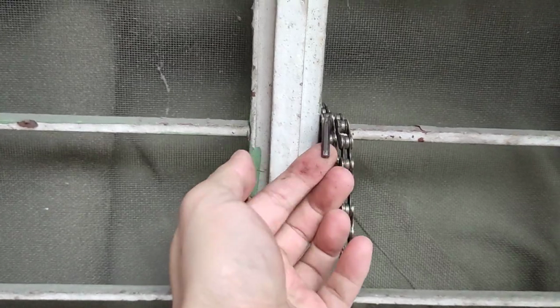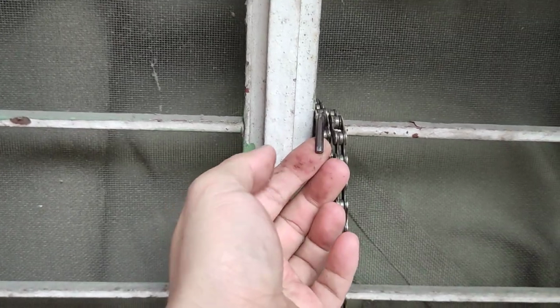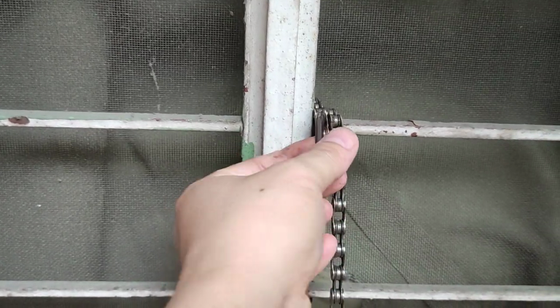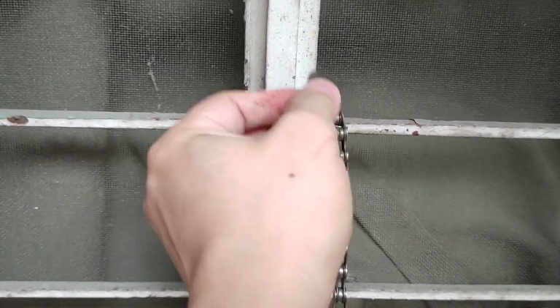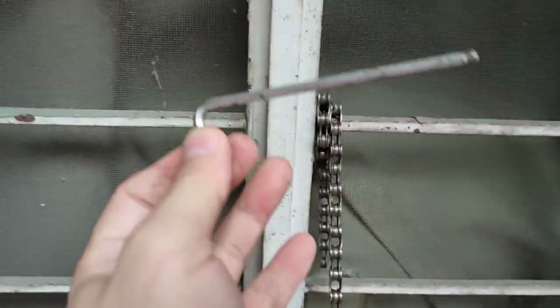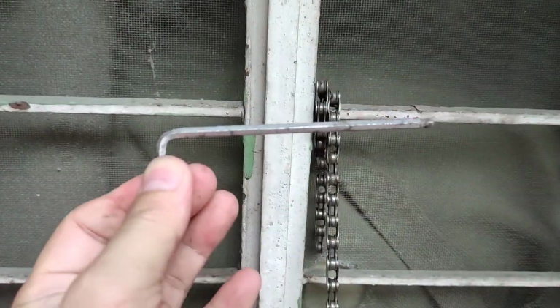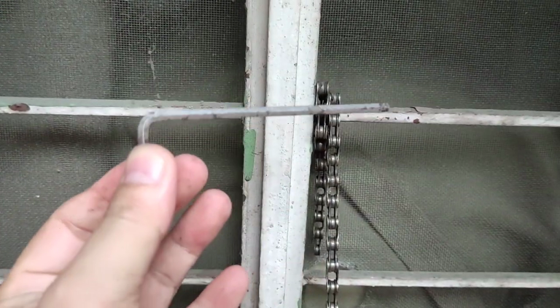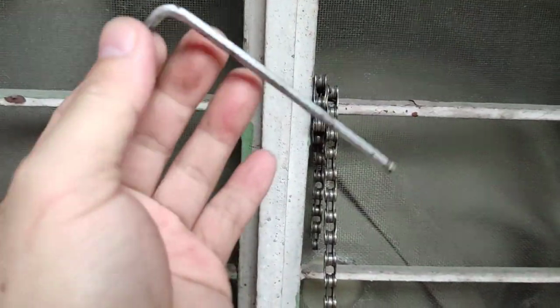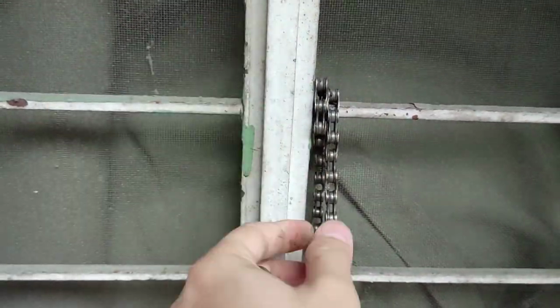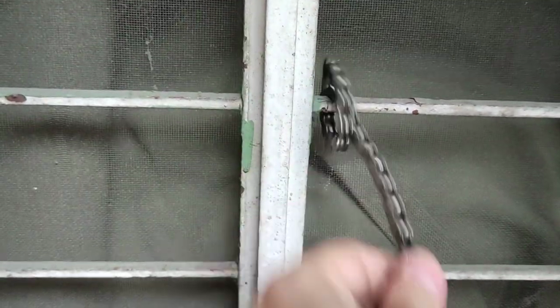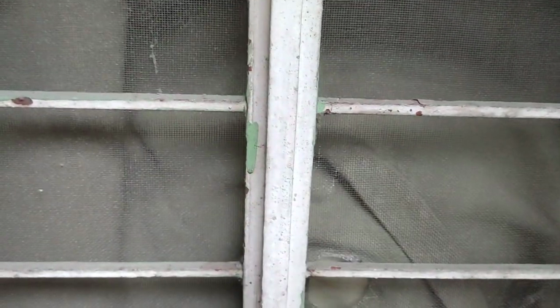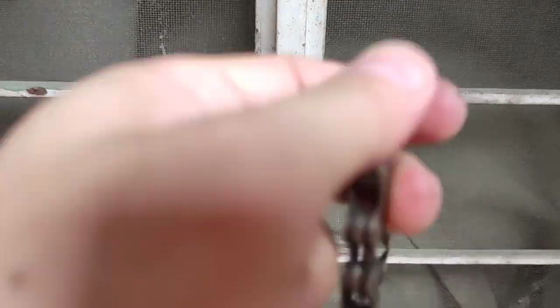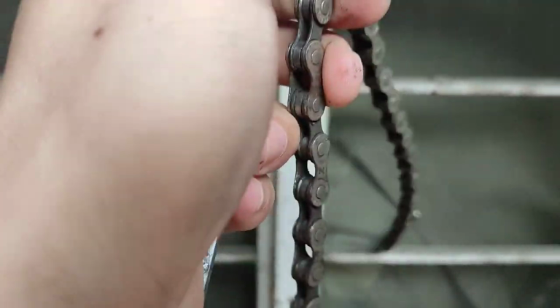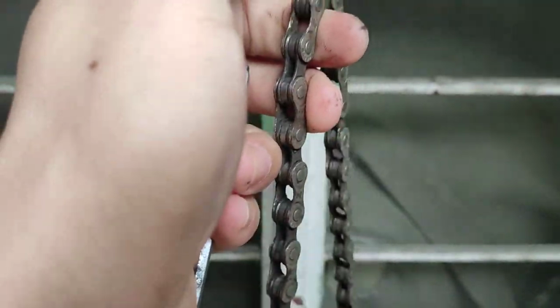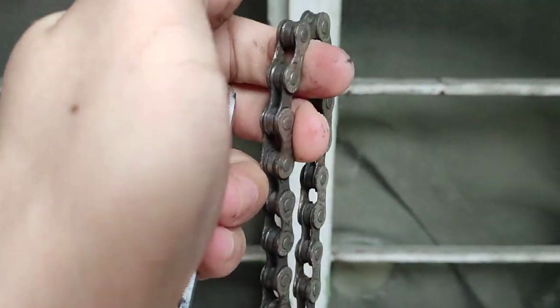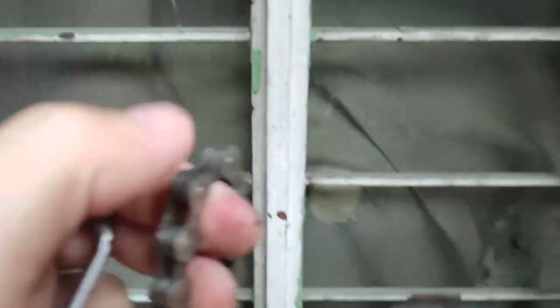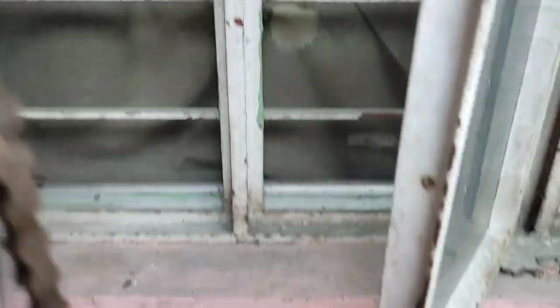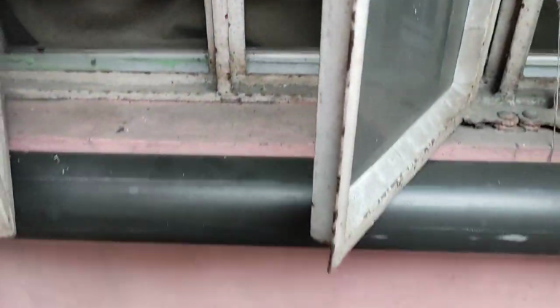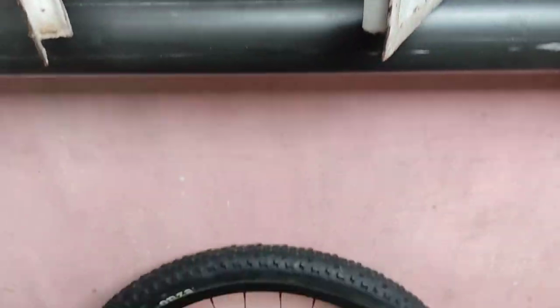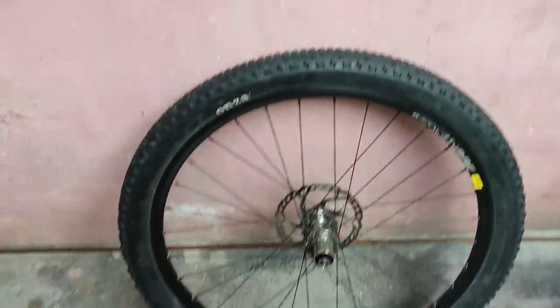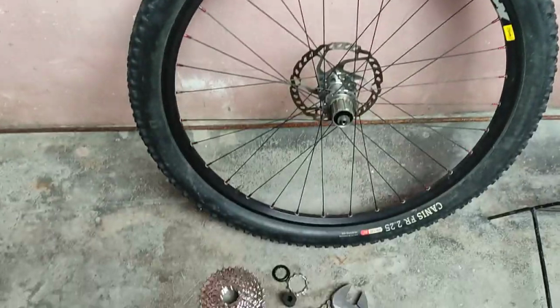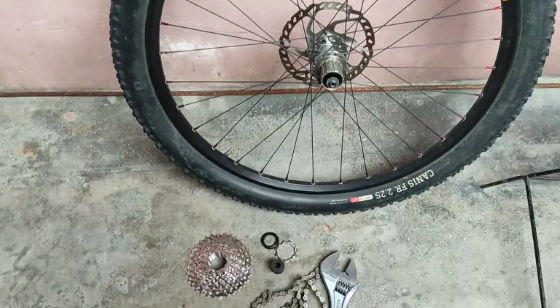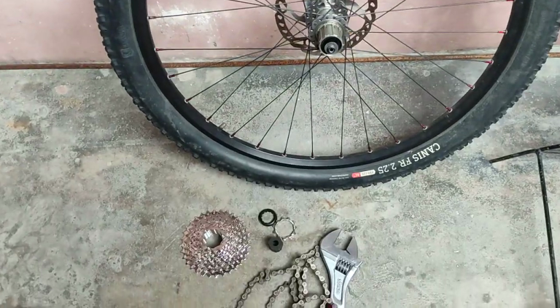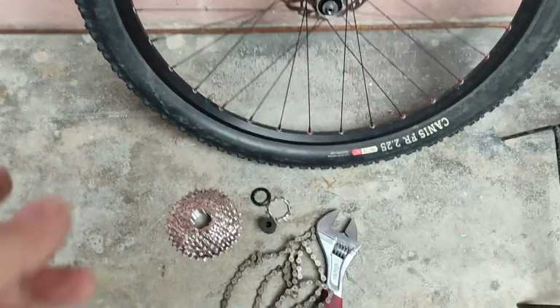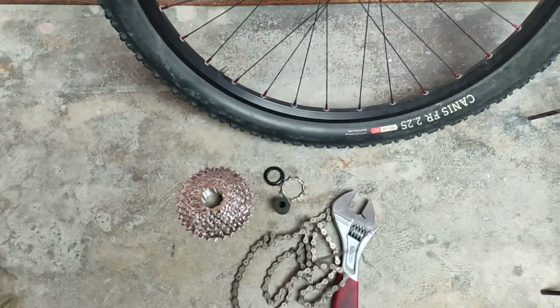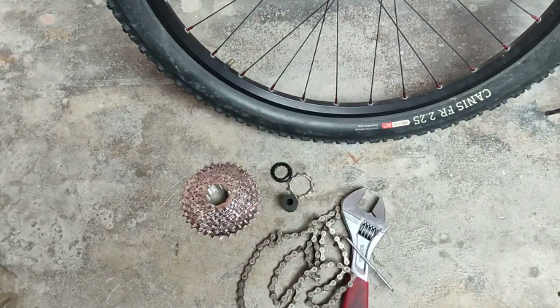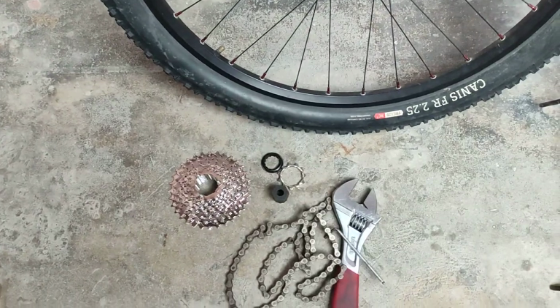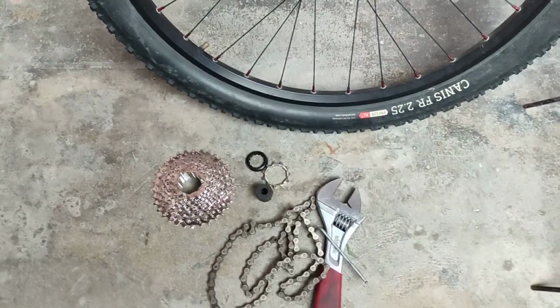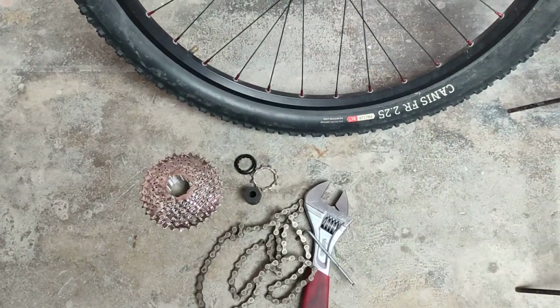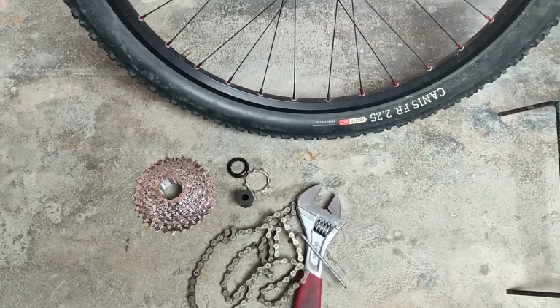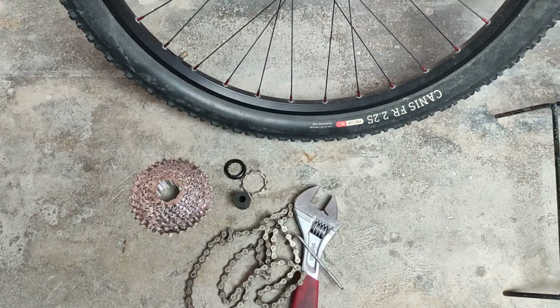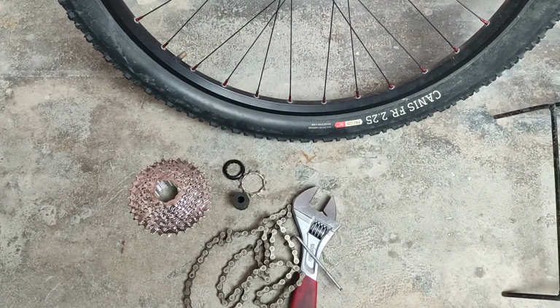If you want to give it a shot, it's up to you. Here's how it goes with the lock — this is just an allen wrench. There you go. Adios, see you next time.